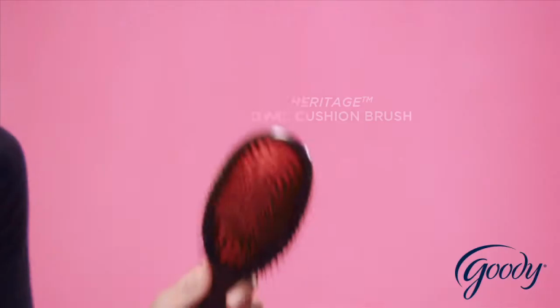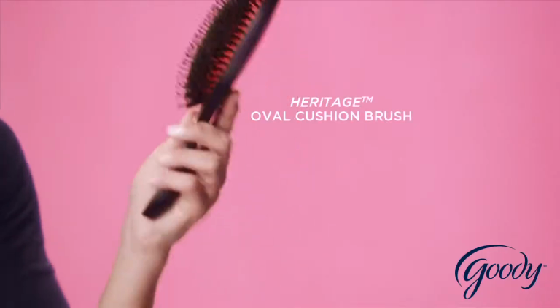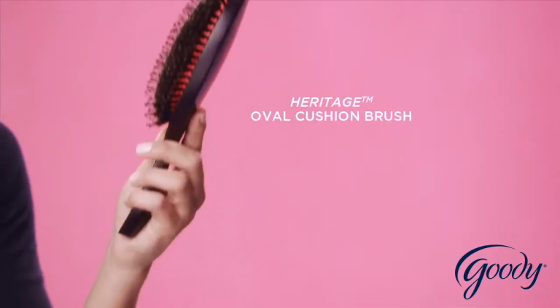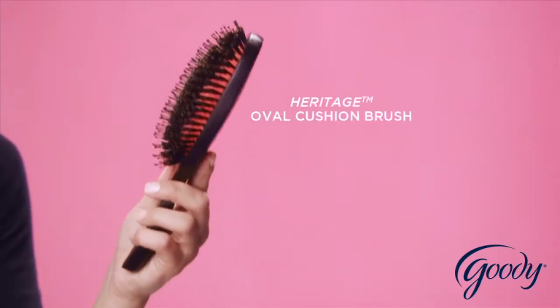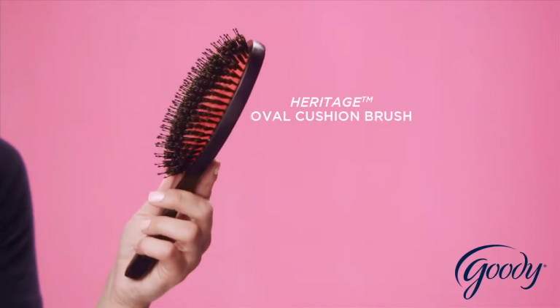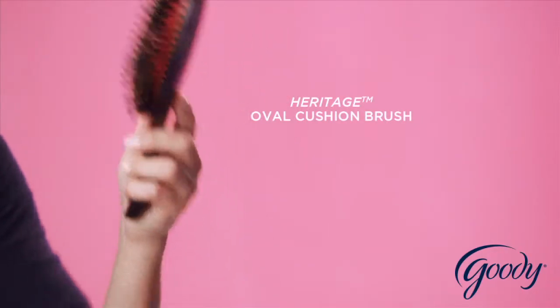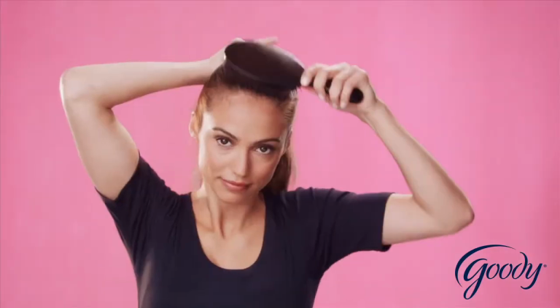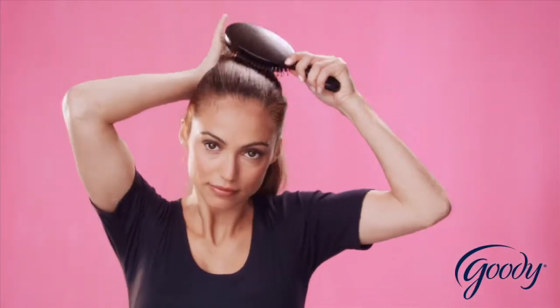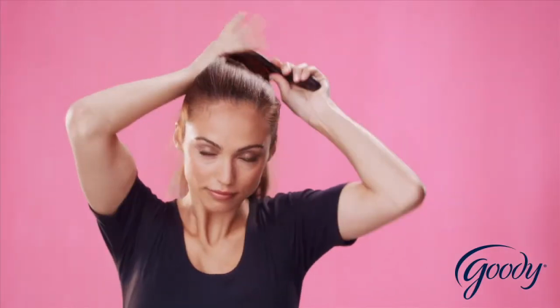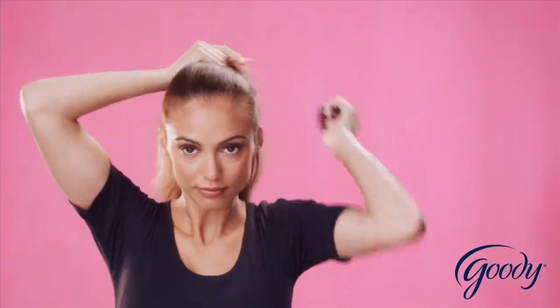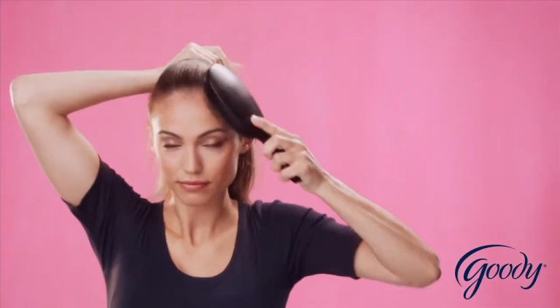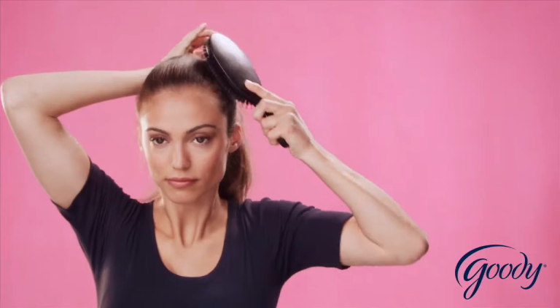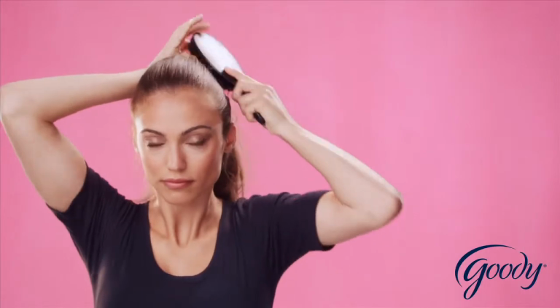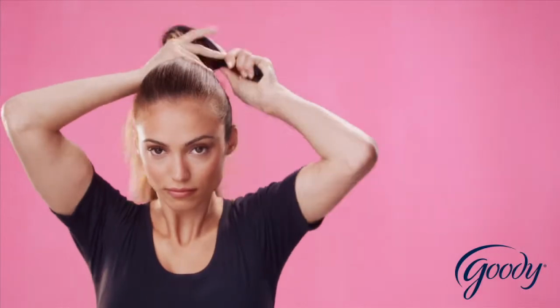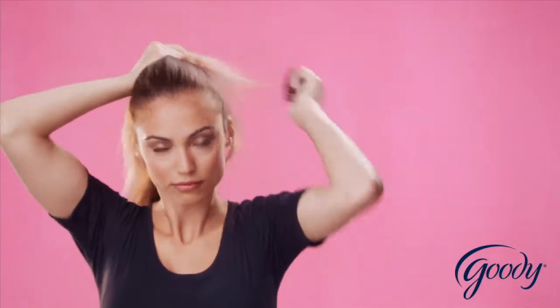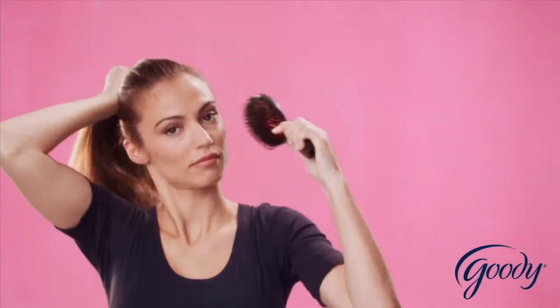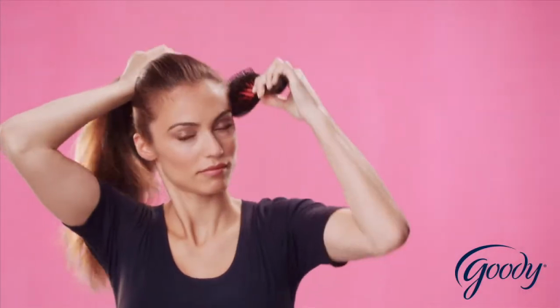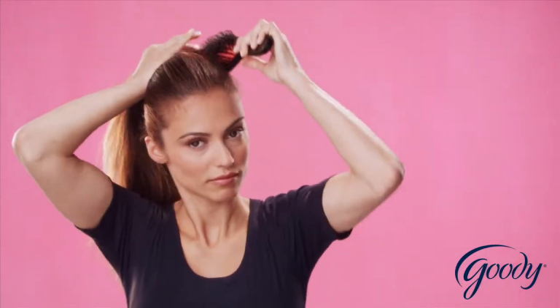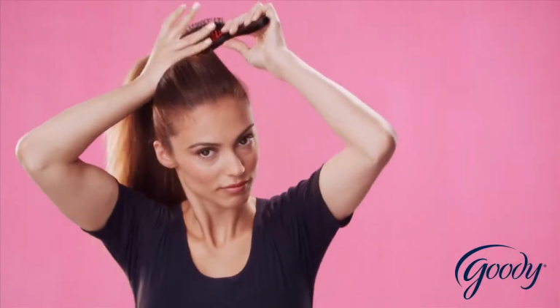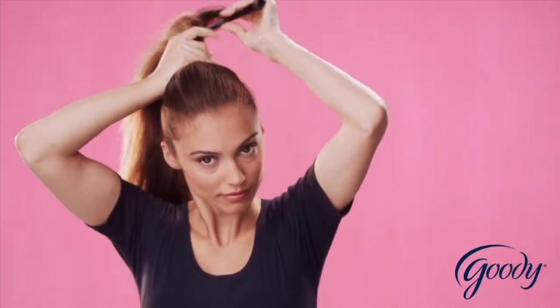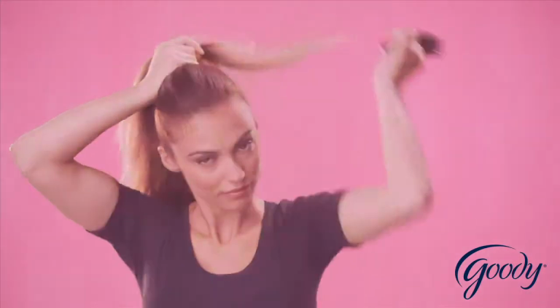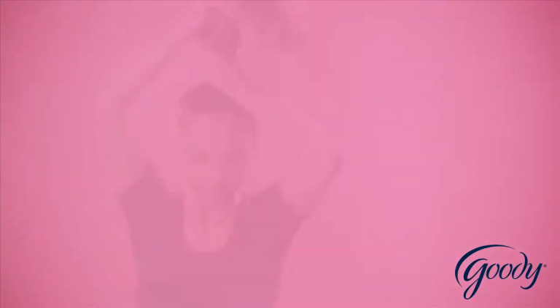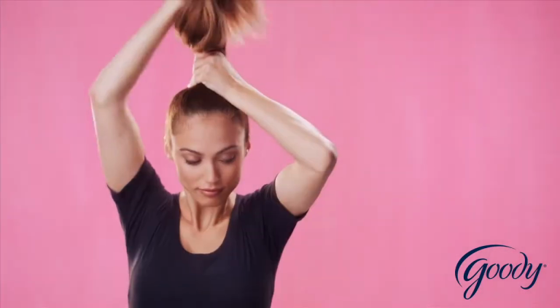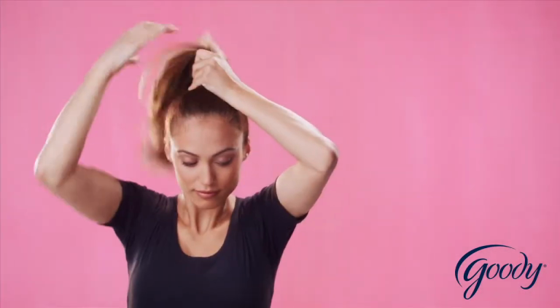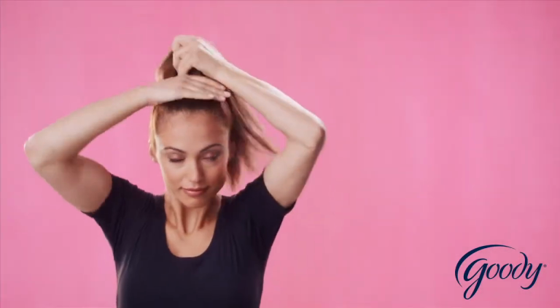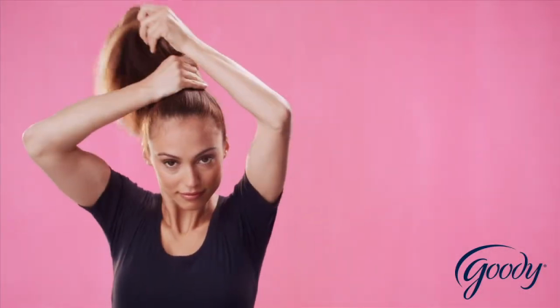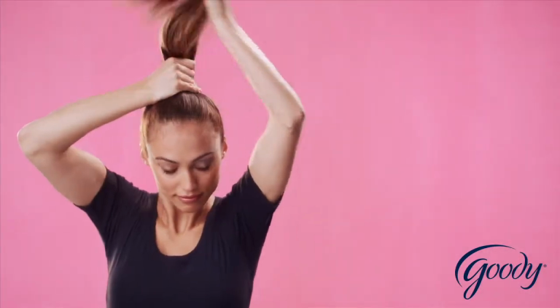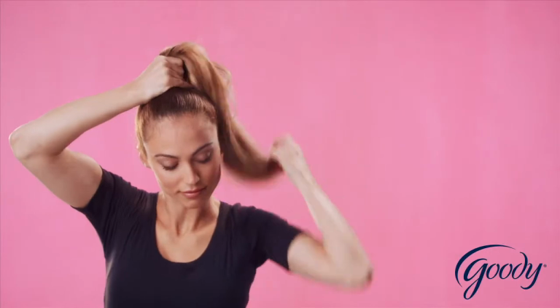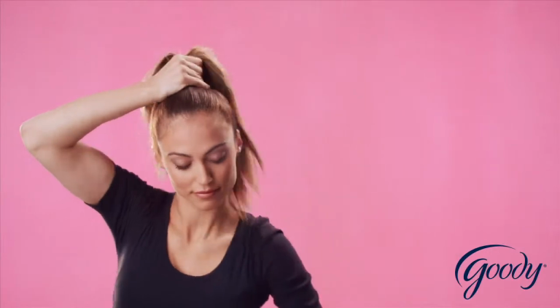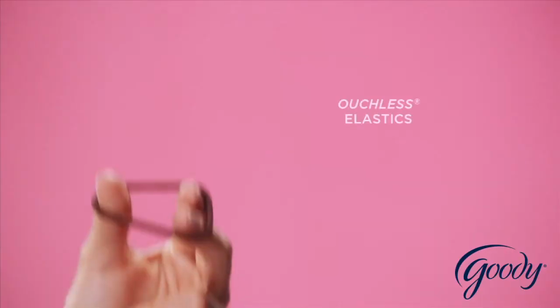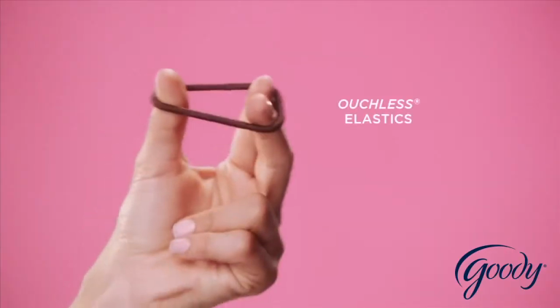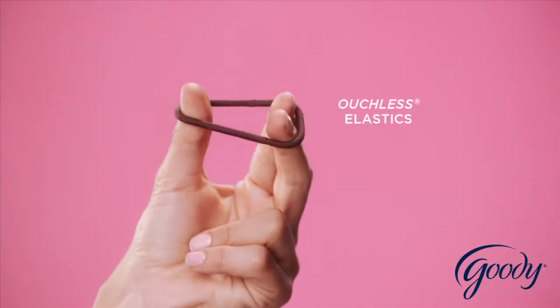Brush hair up to the top of your head with the oval cushion brush. Secure a high ponytail with an ouchless elastic.